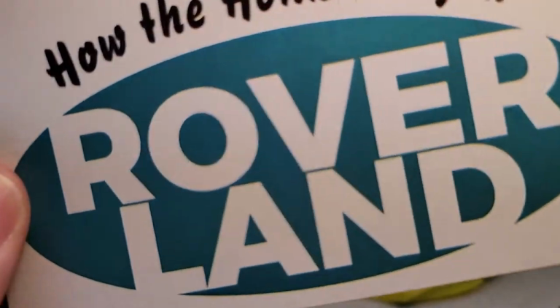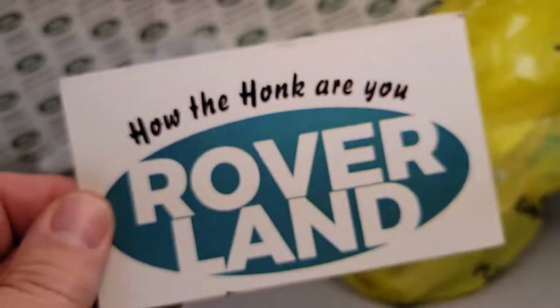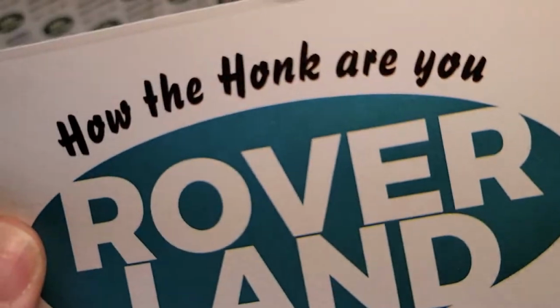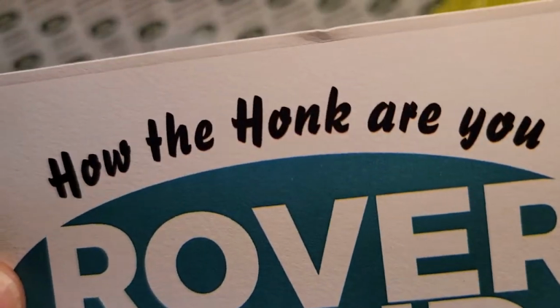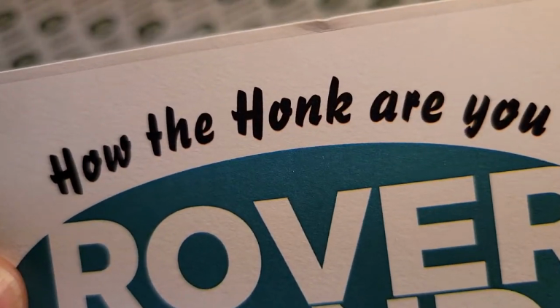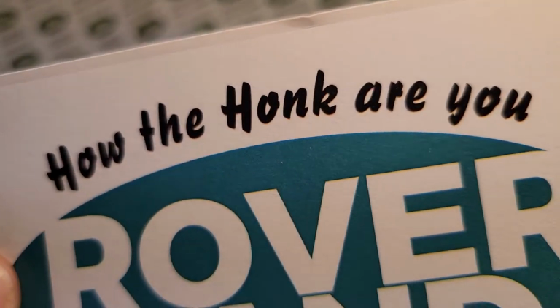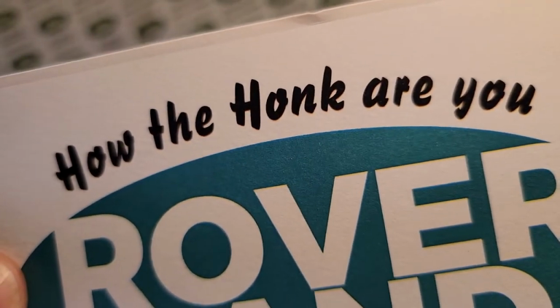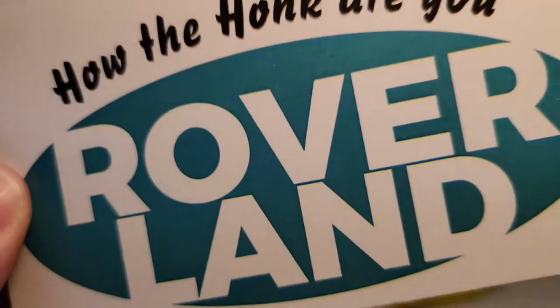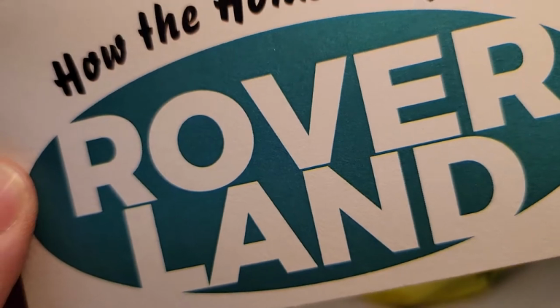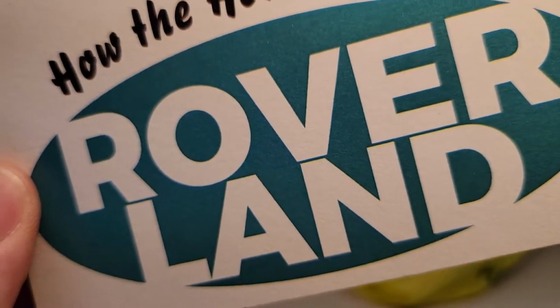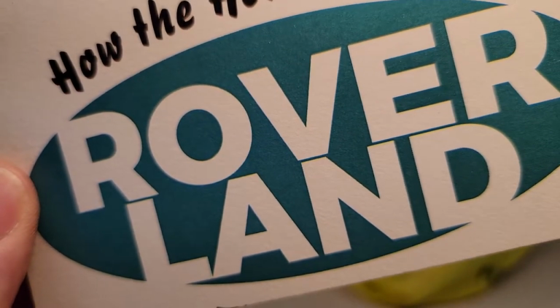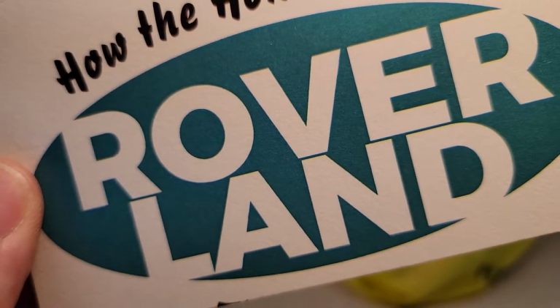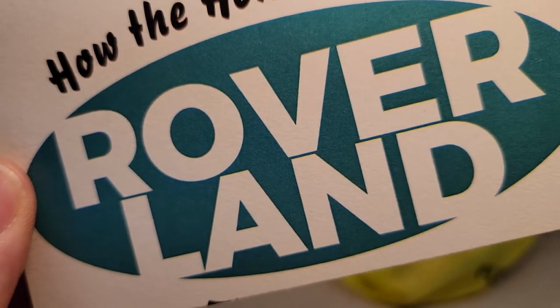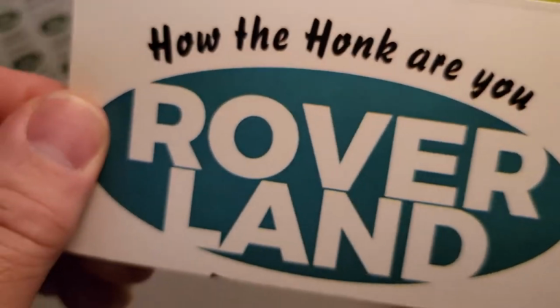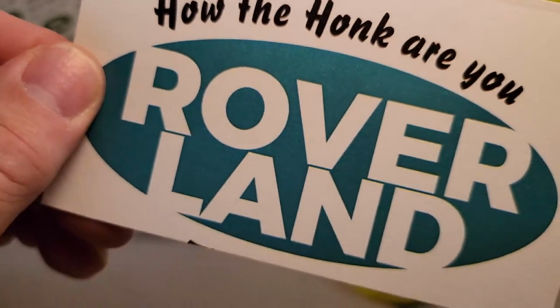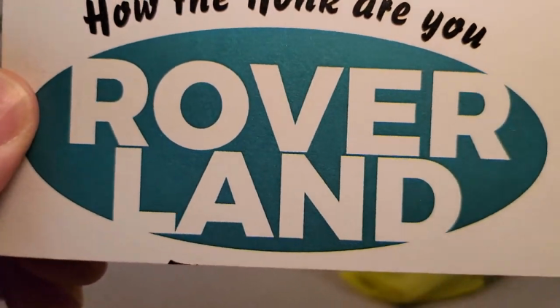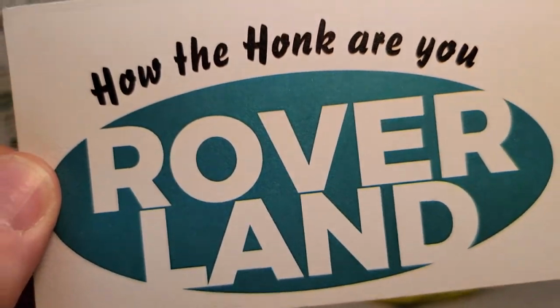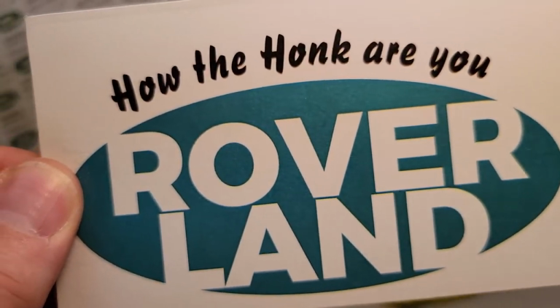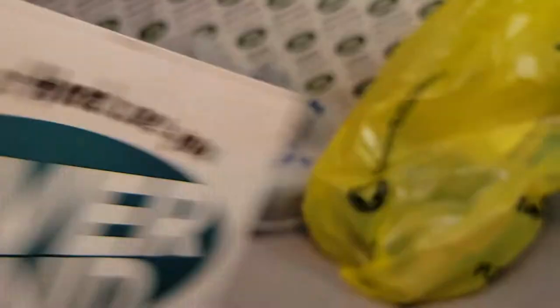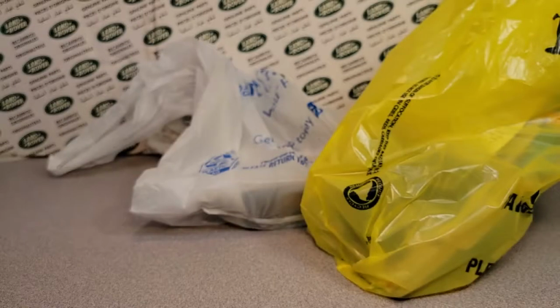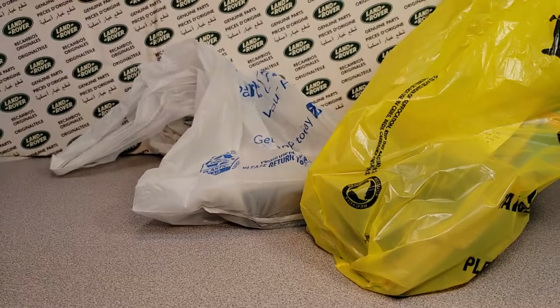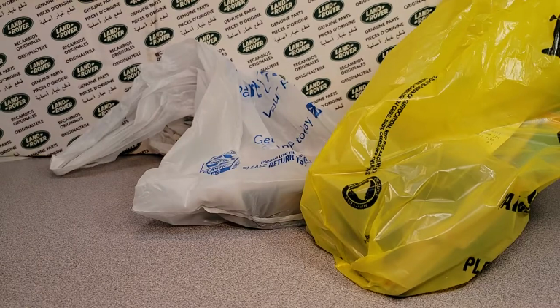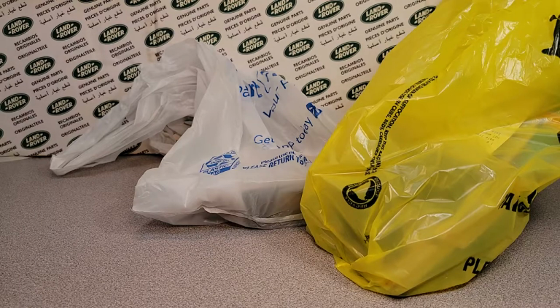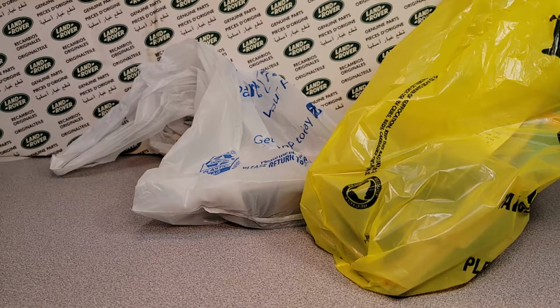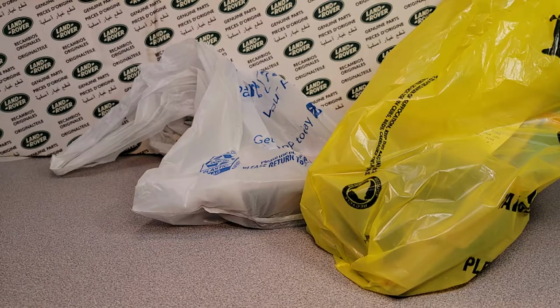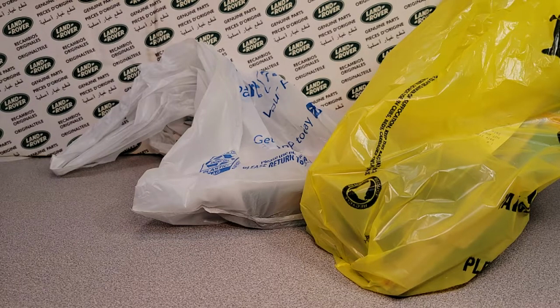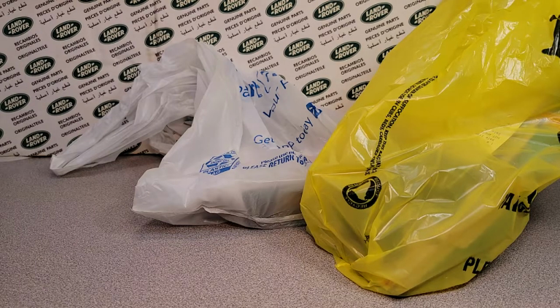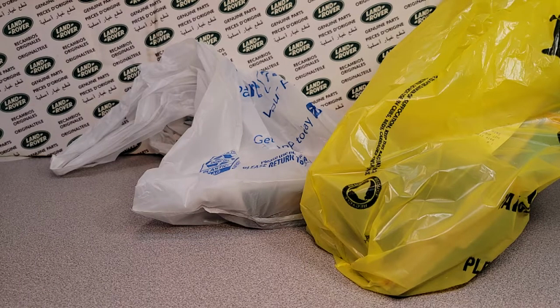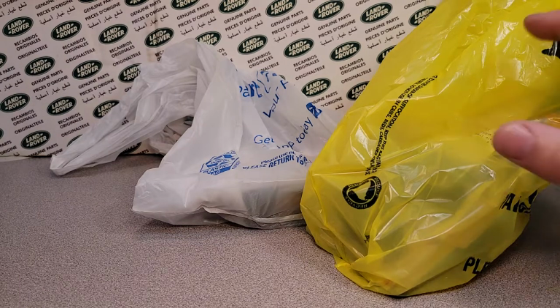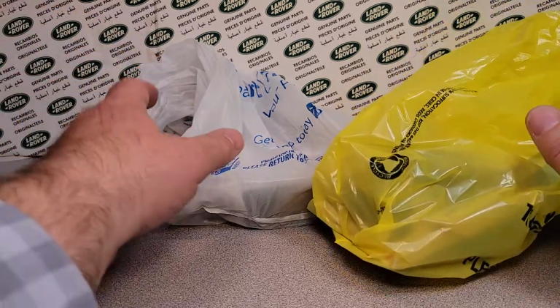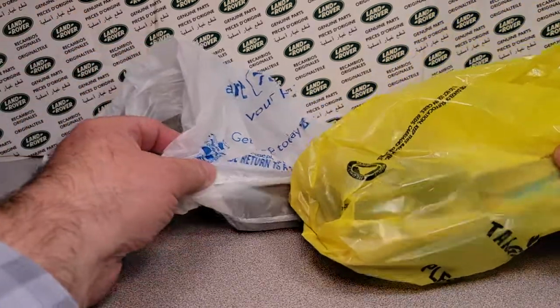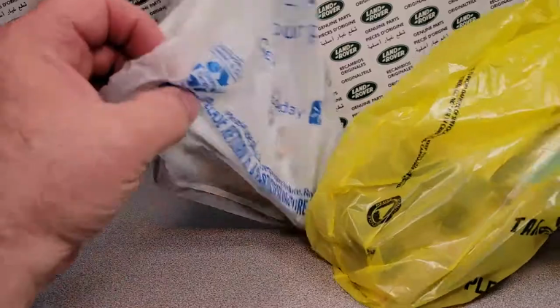G'day, g'day! How are you today? Welcome to Rover Land, the channel that's anything and everything Land Rover. This is your friend Dano, and it's an unboxing Saturday with no box.